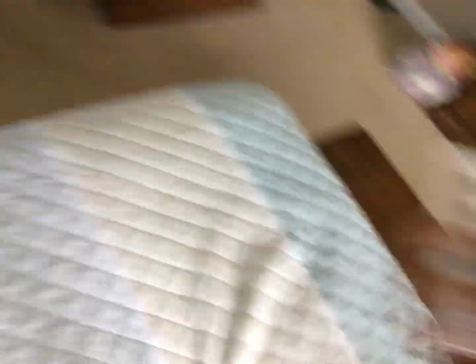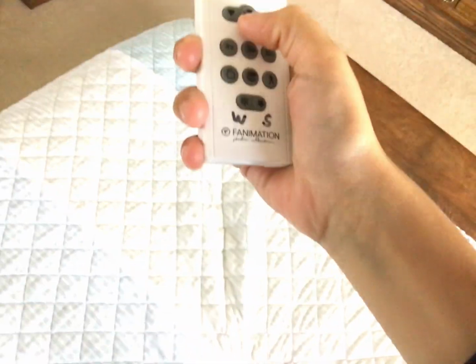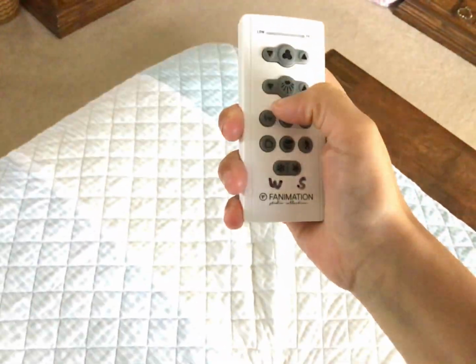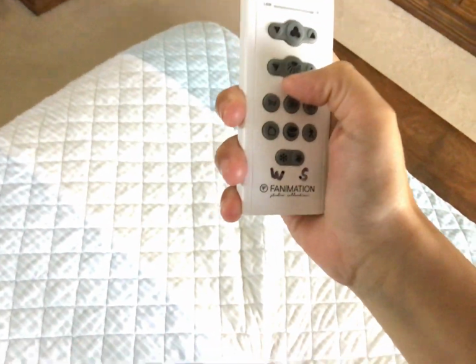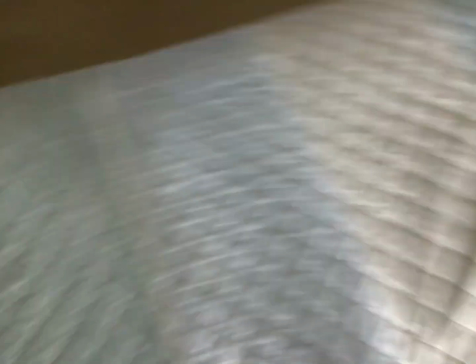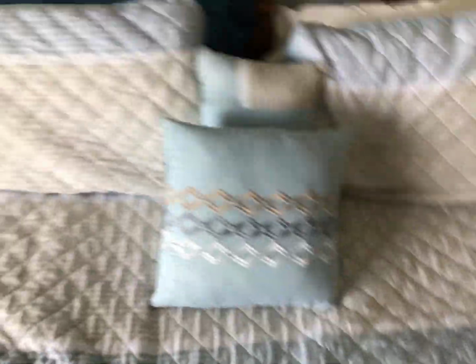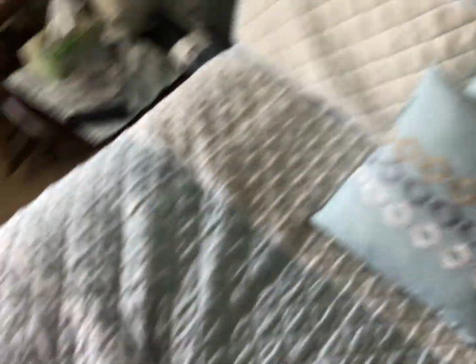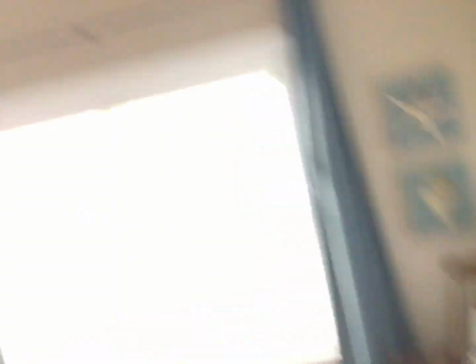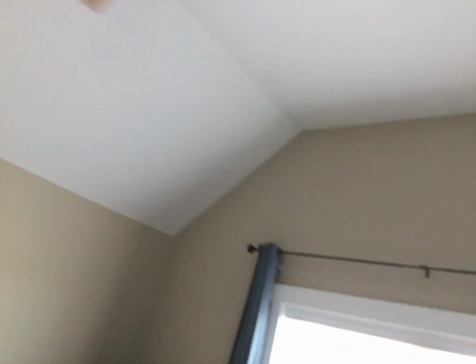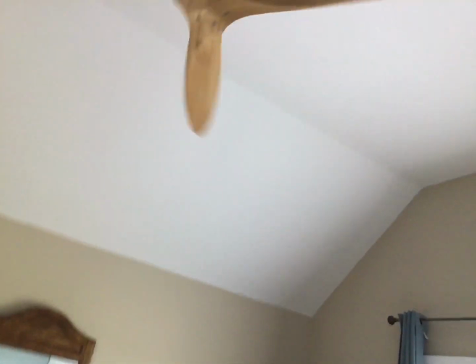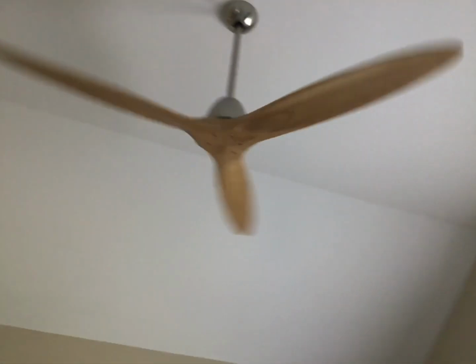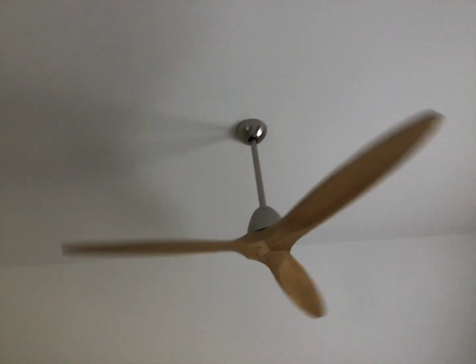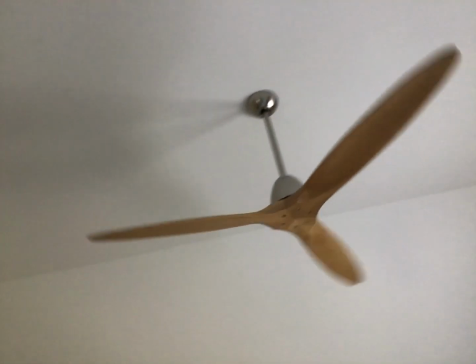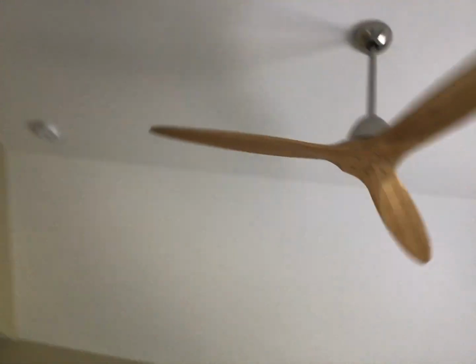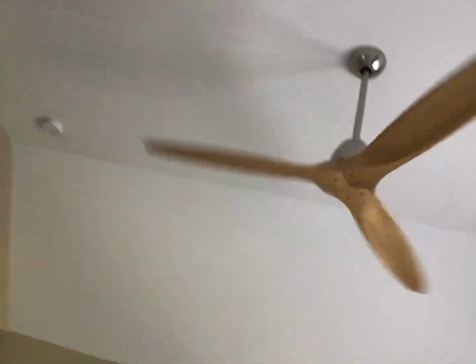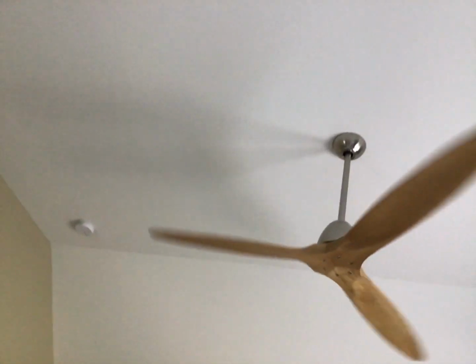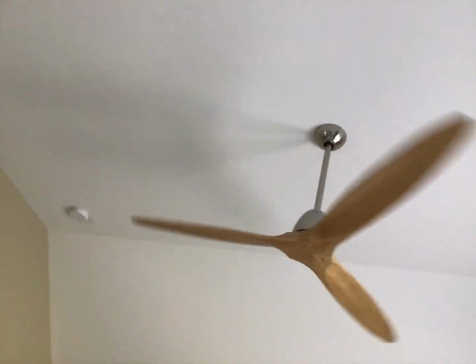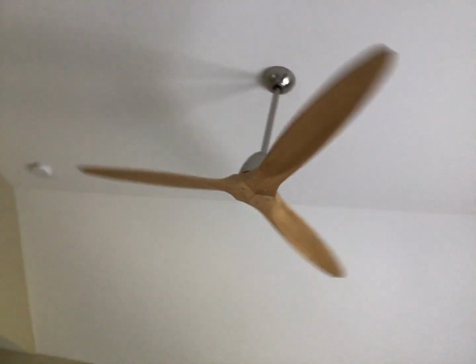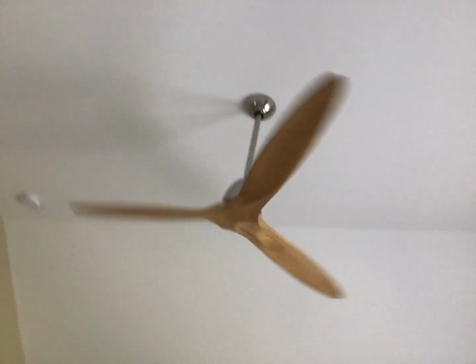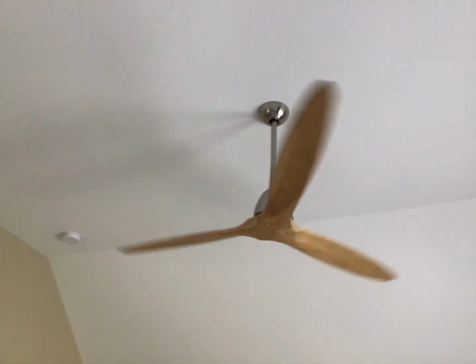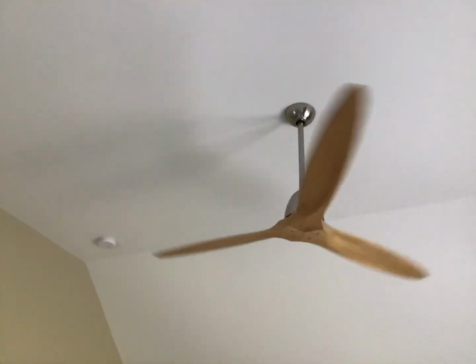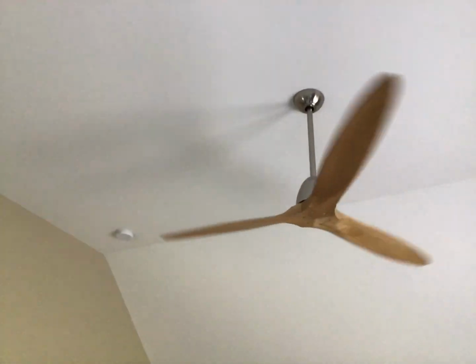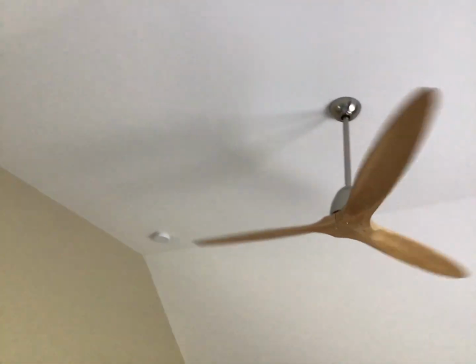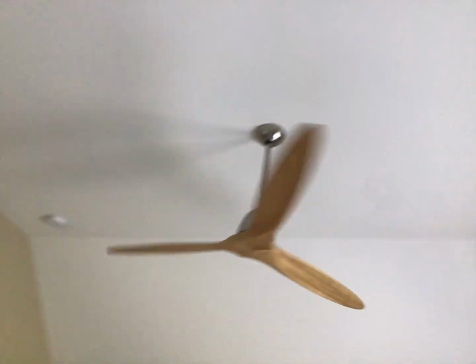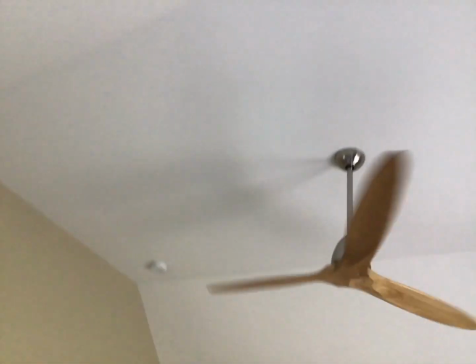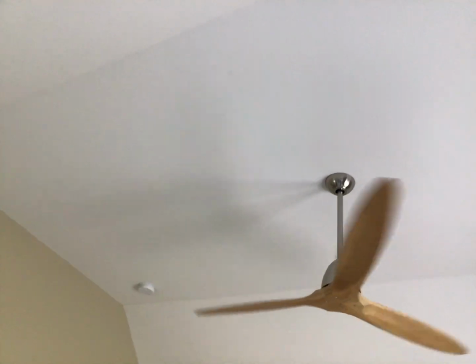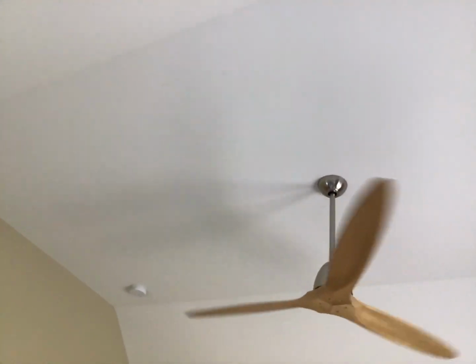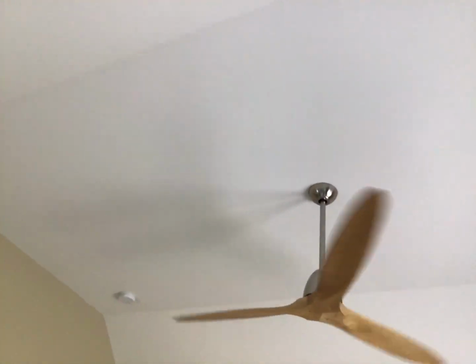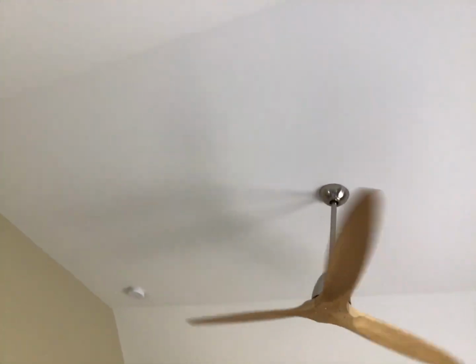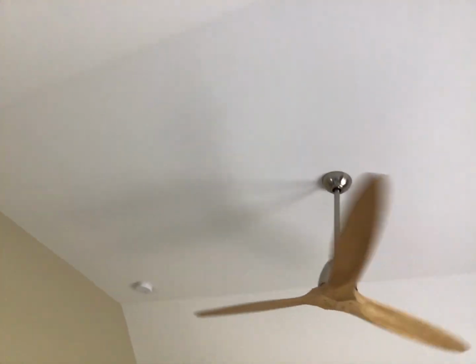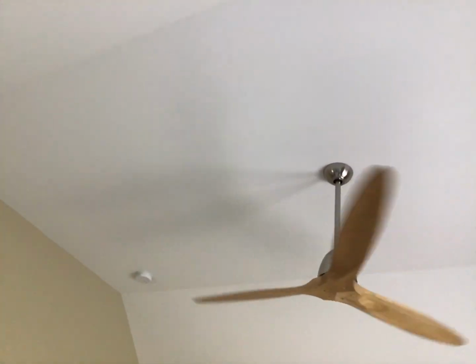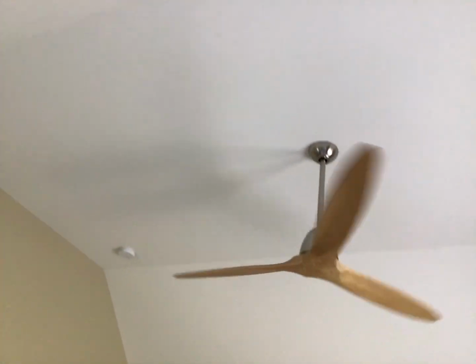I saw a light button on this, so I checked out what the fan looked like with the light, and I found it looked actually ugly. It looks better like this.